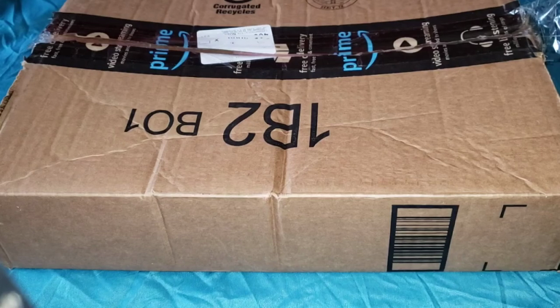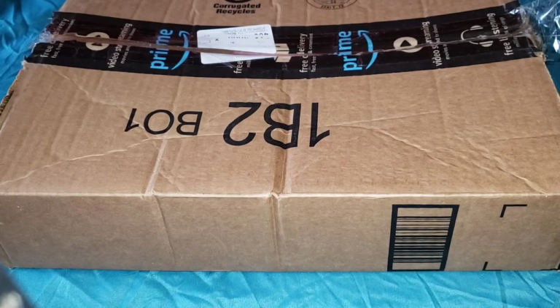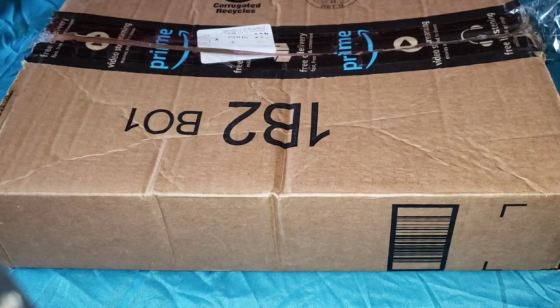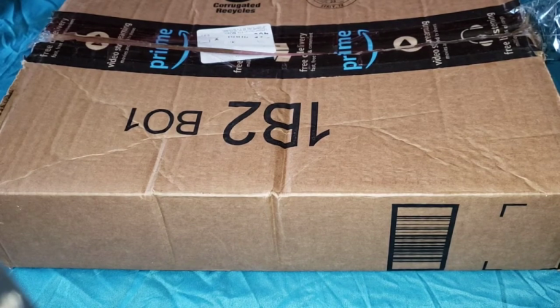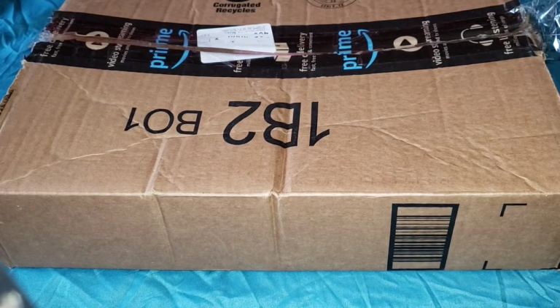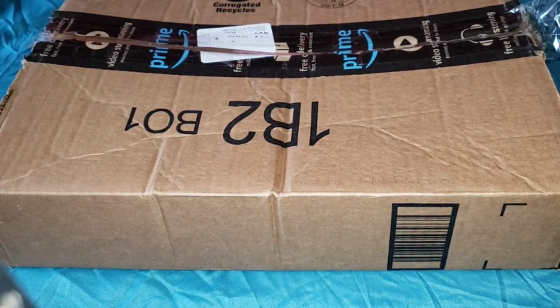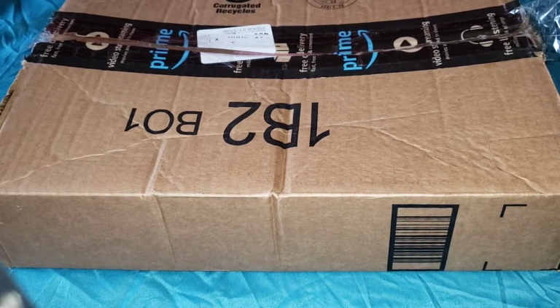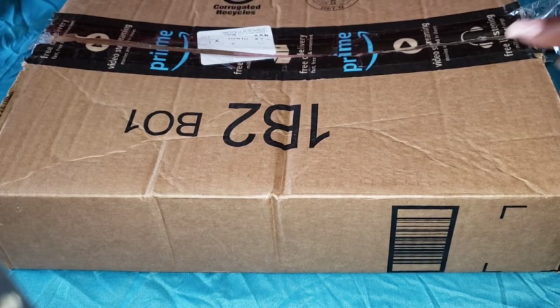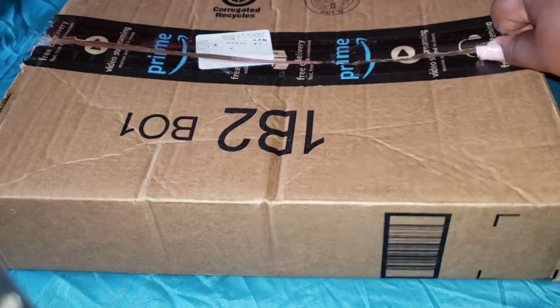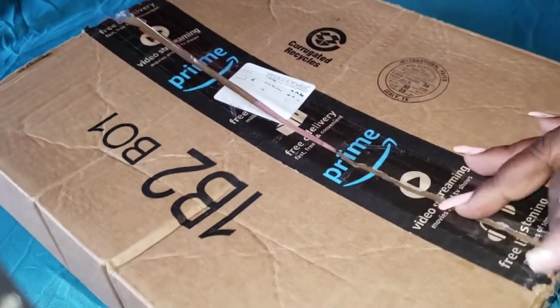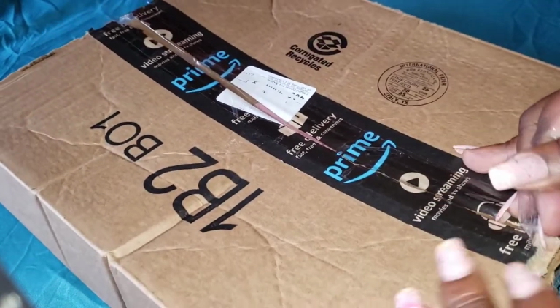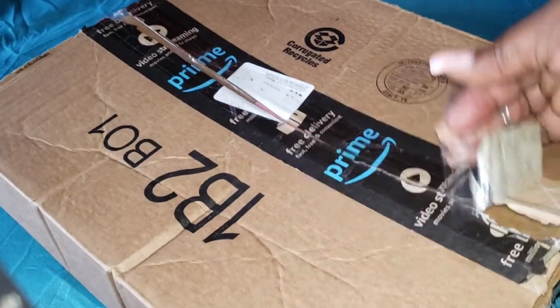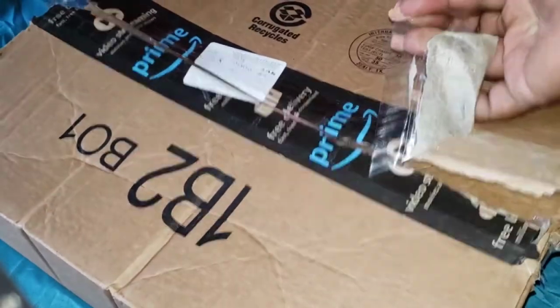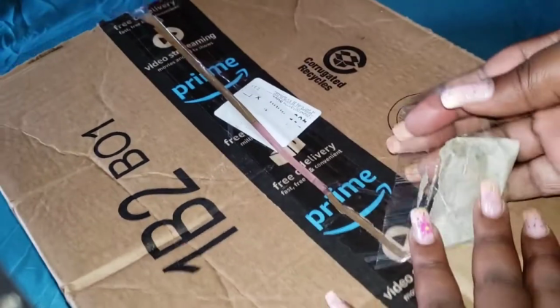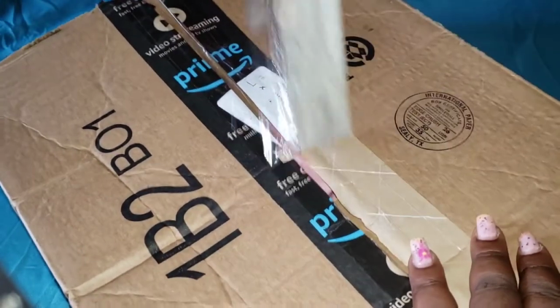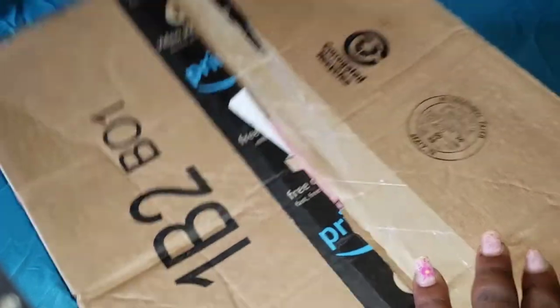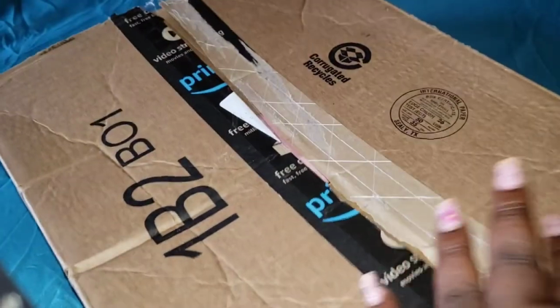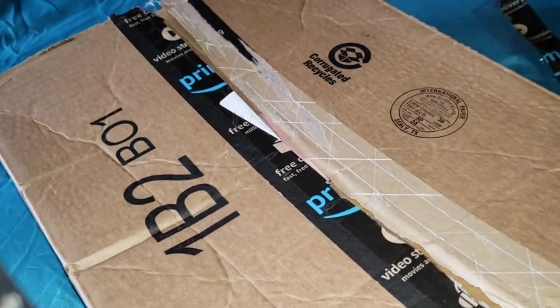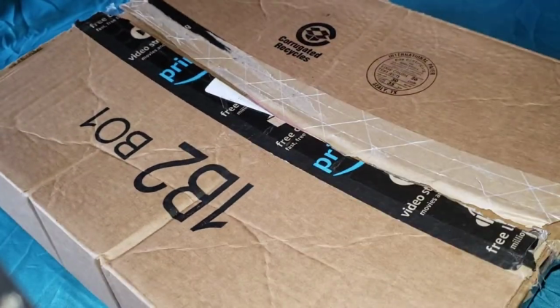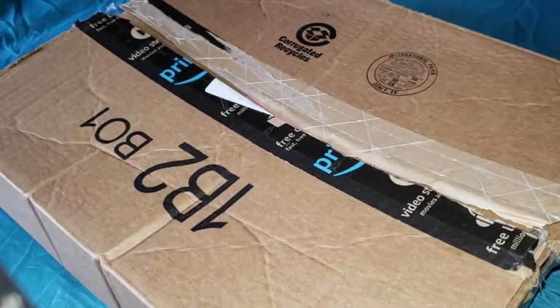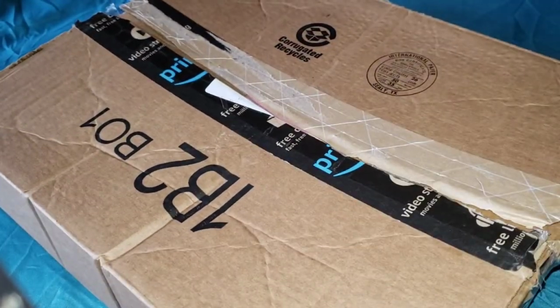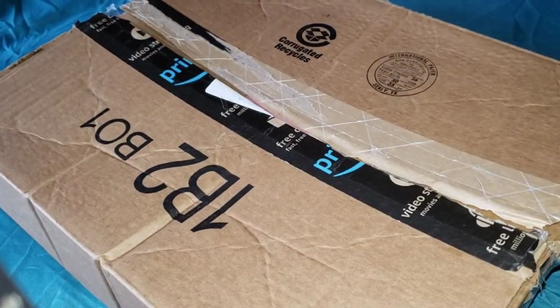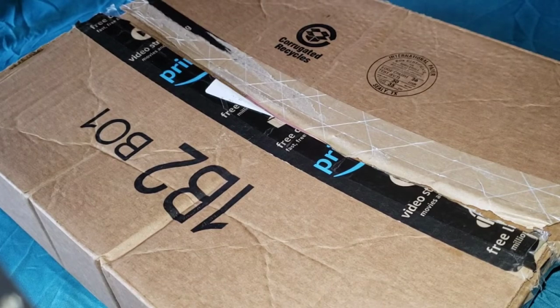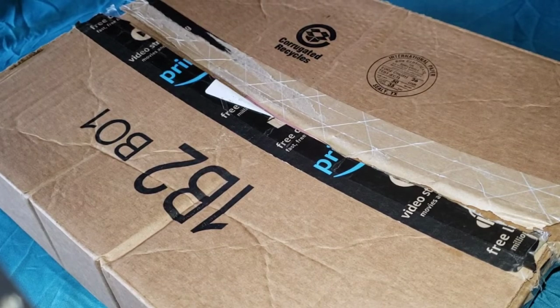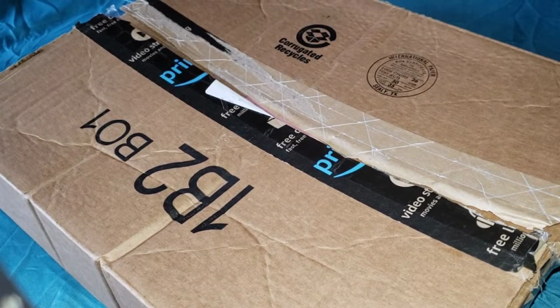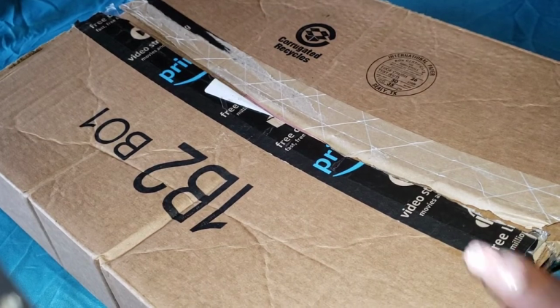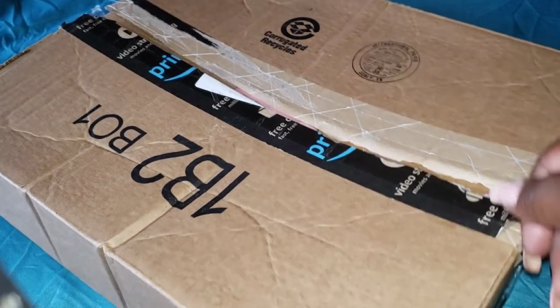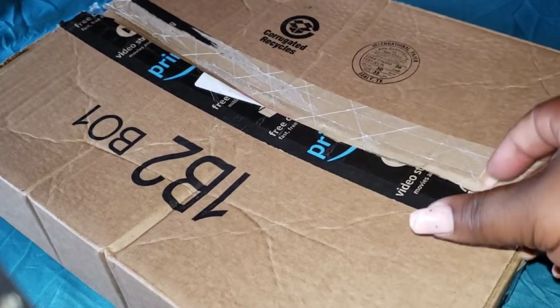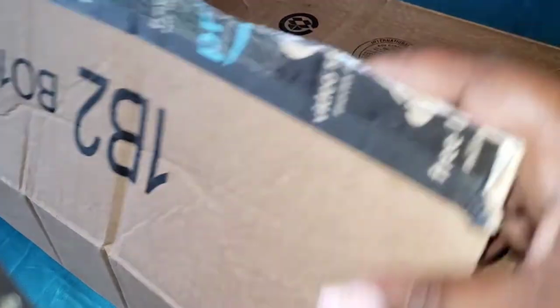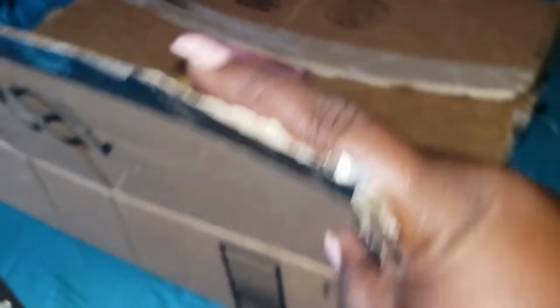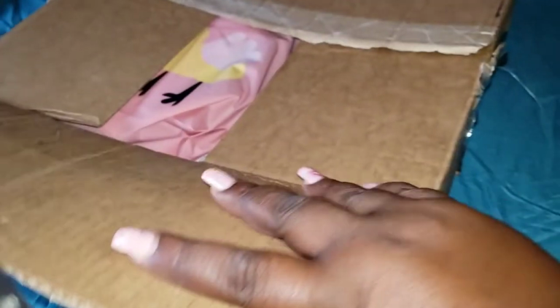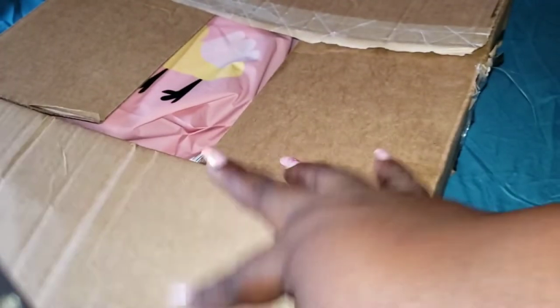Hey guys, I'm coming through with another quick unboxing video. As you can see, the Amazon sealer has already been broken — that was done by customs in Jamaica.